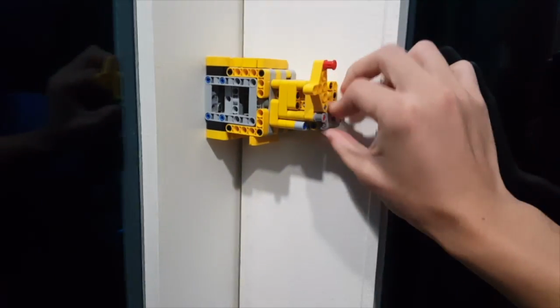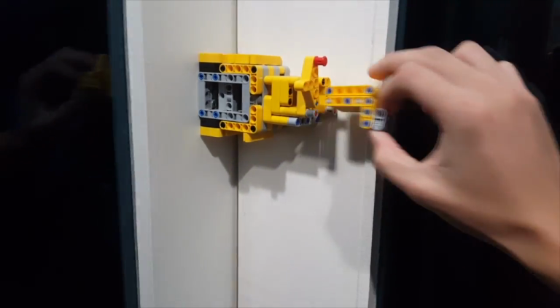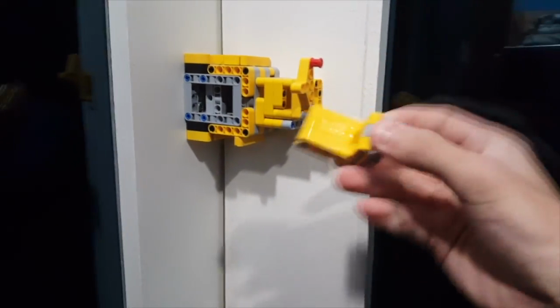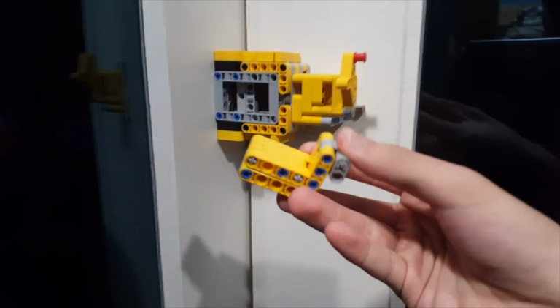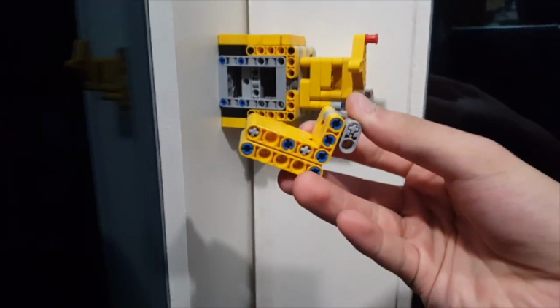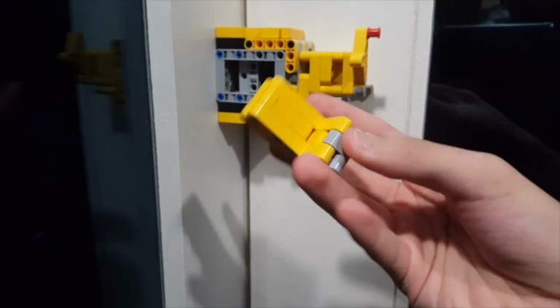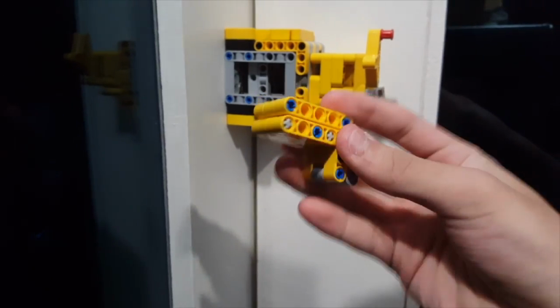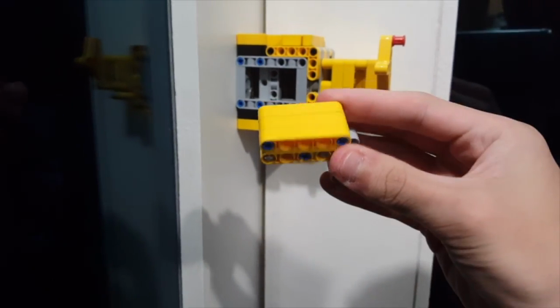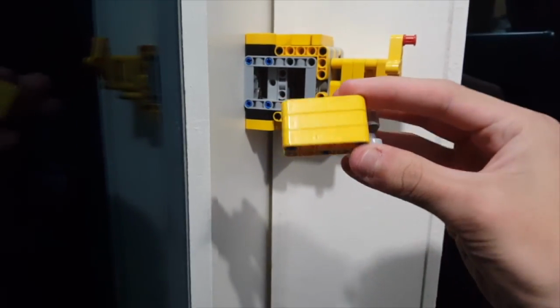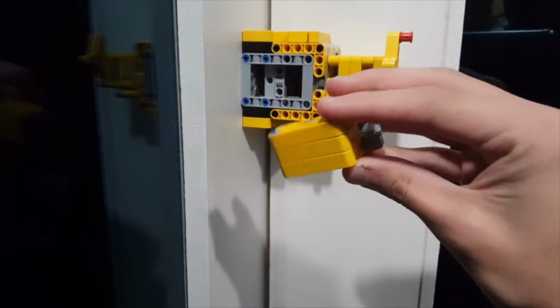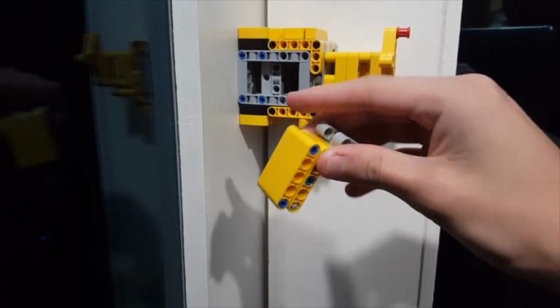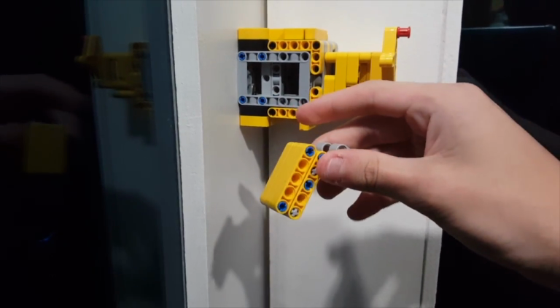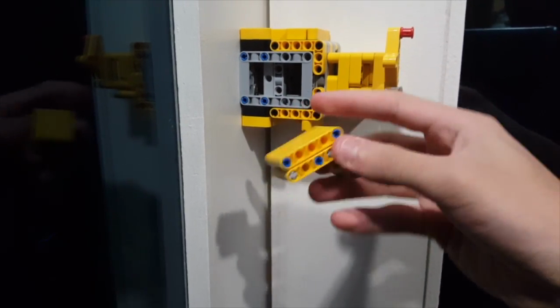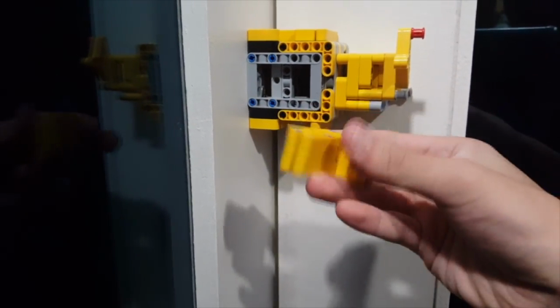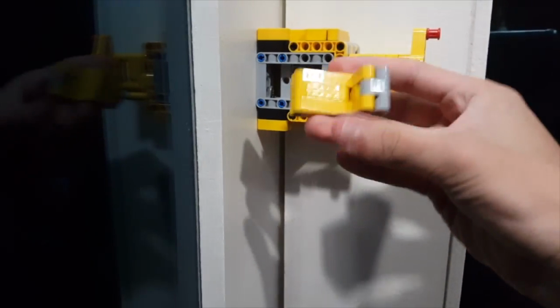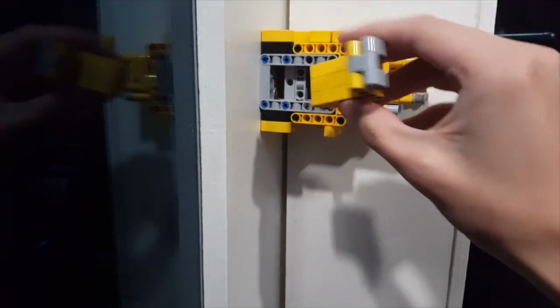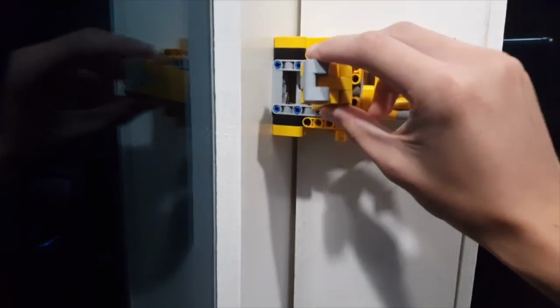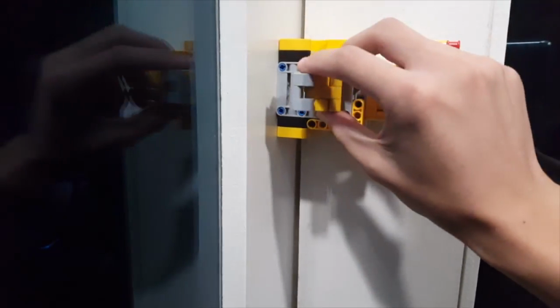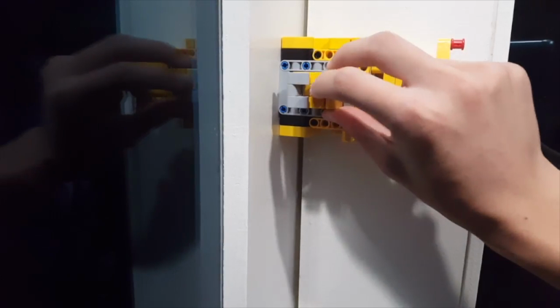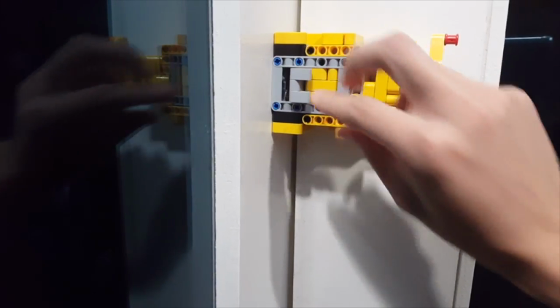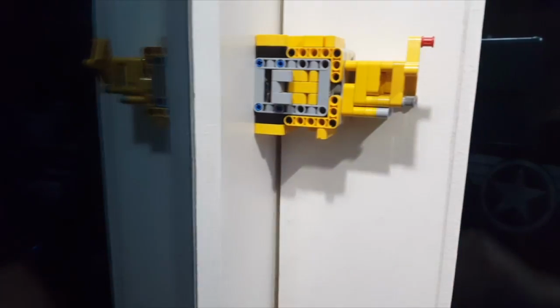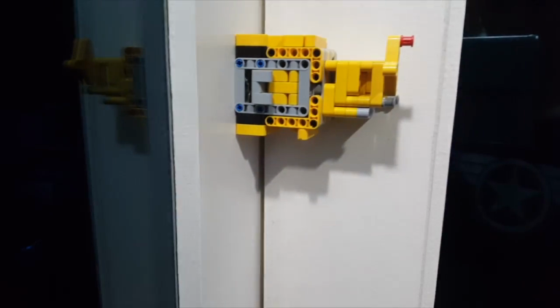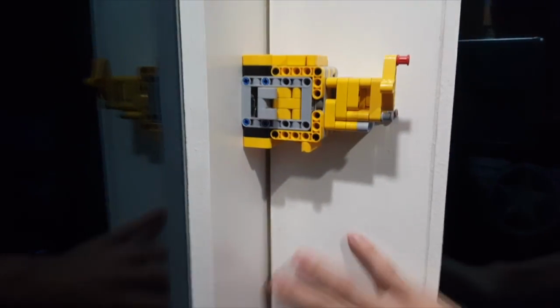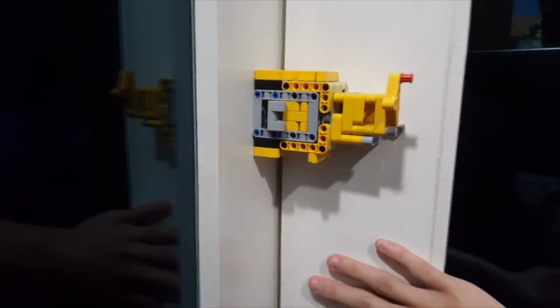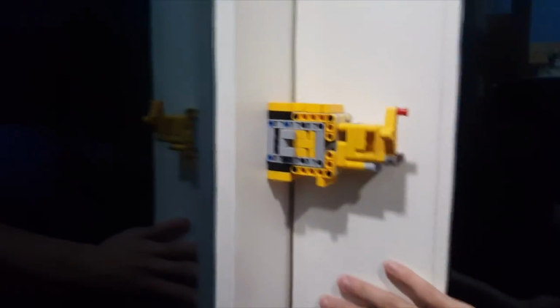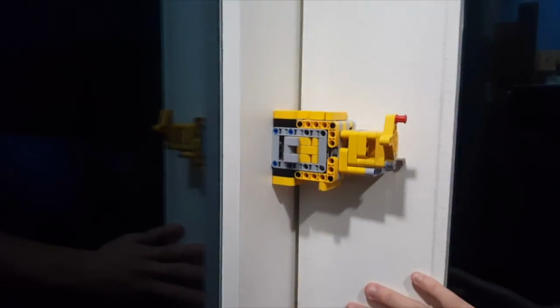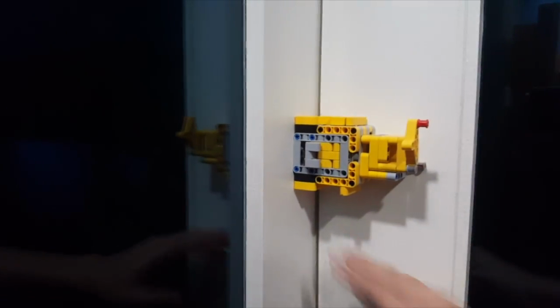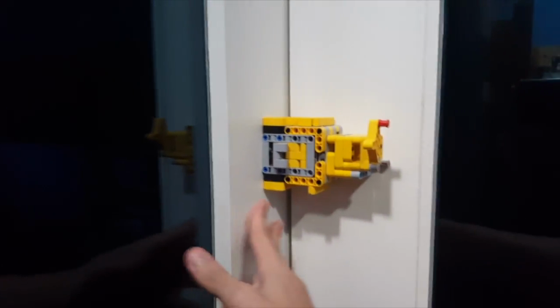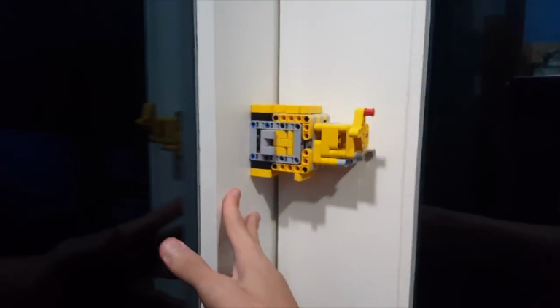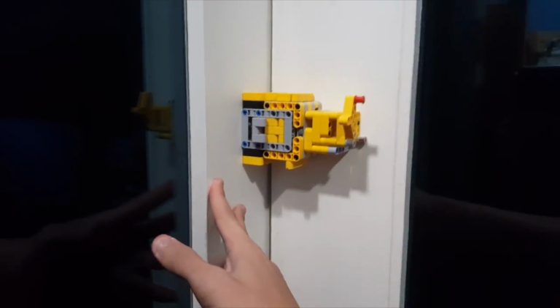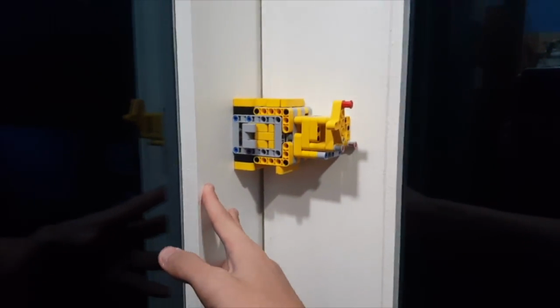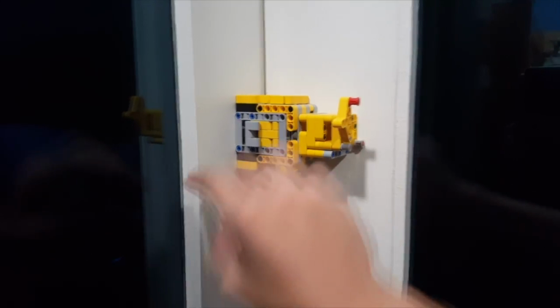This is the LEGO piece that we are going to be using to prevent the door from moving. The lock slides in right here, so now both the door and the anchor are unable to move, and the door has been successfully locked.